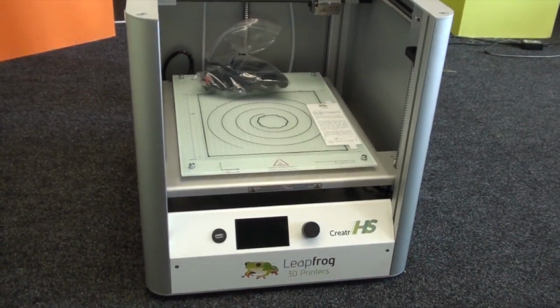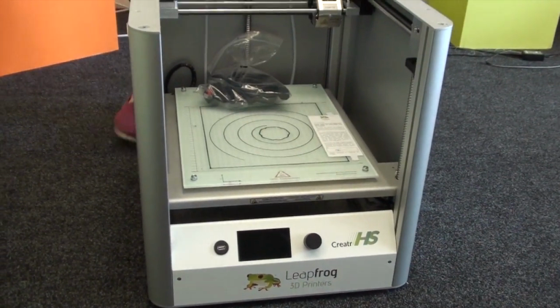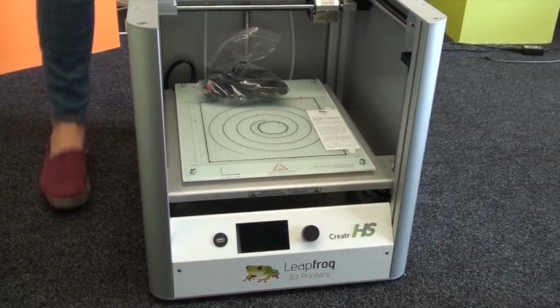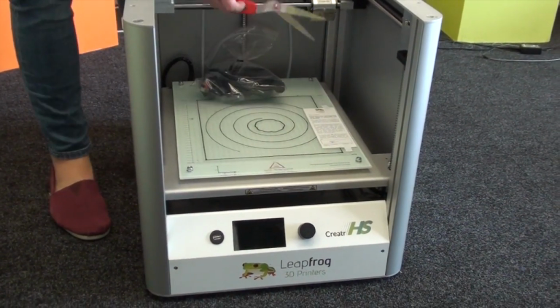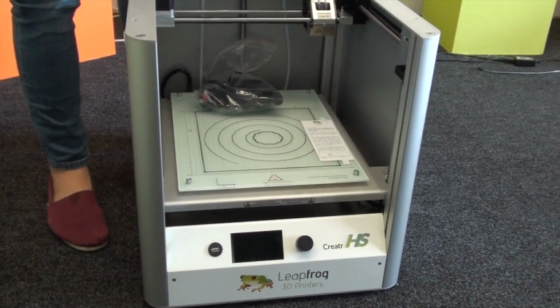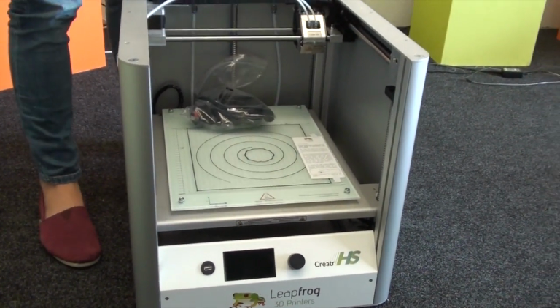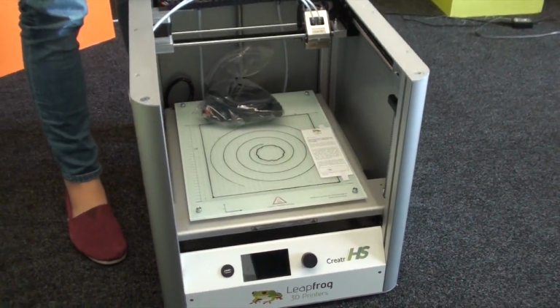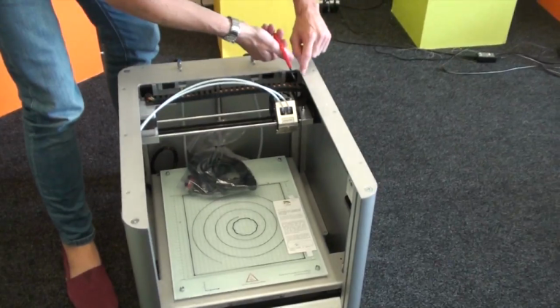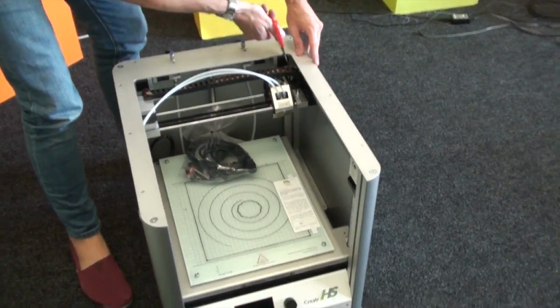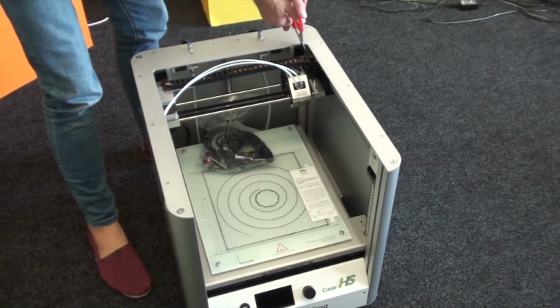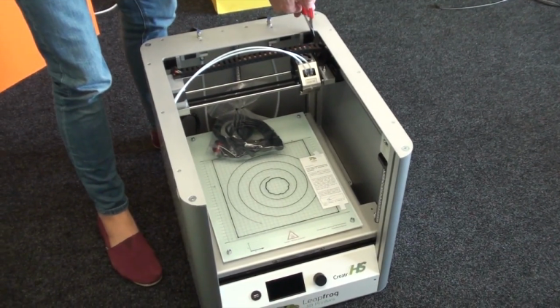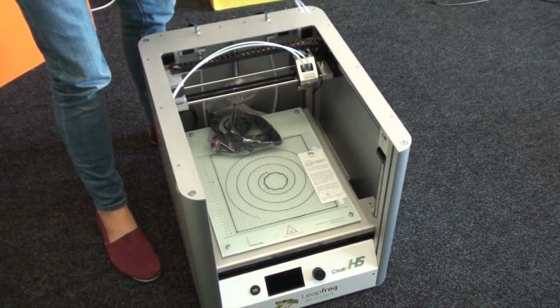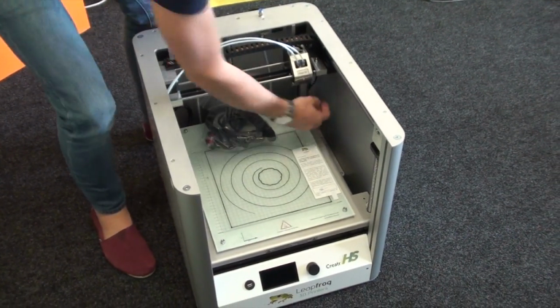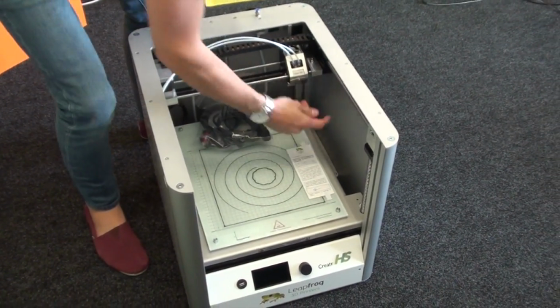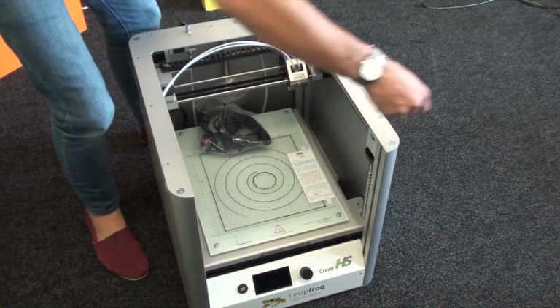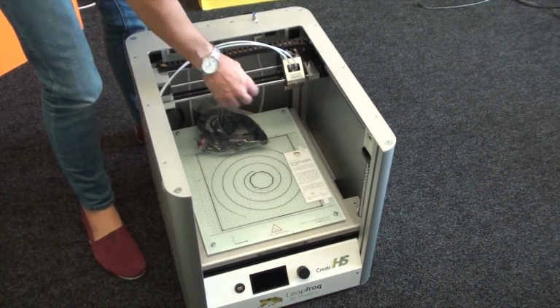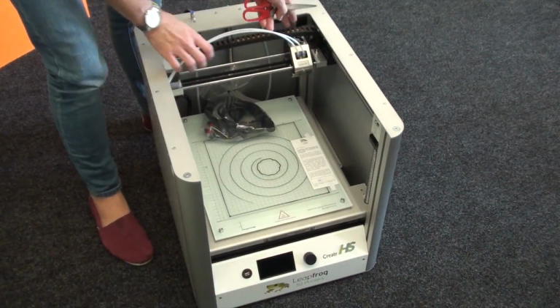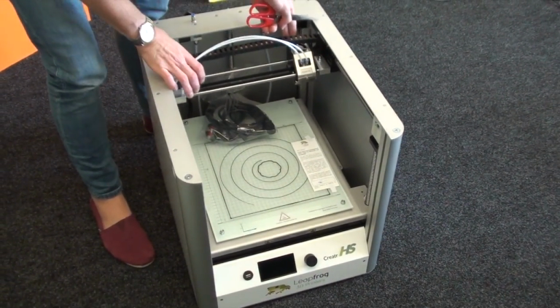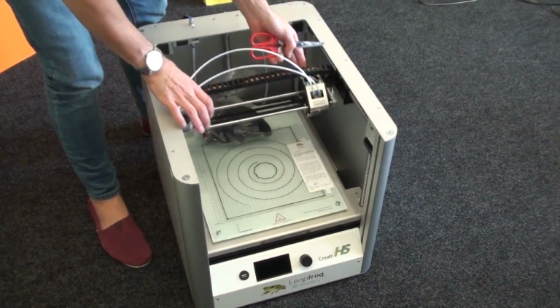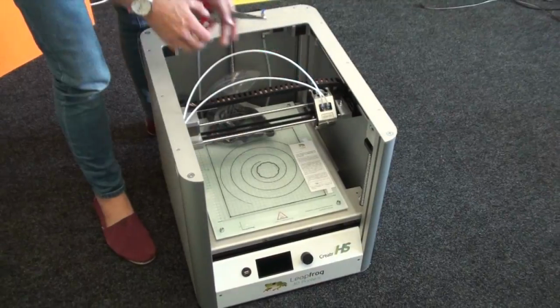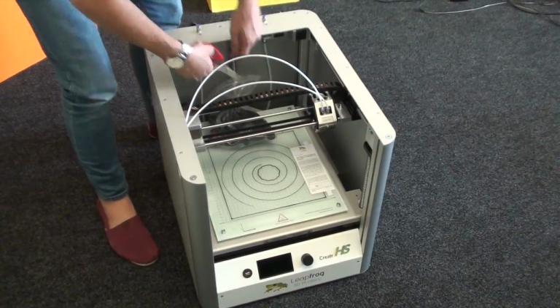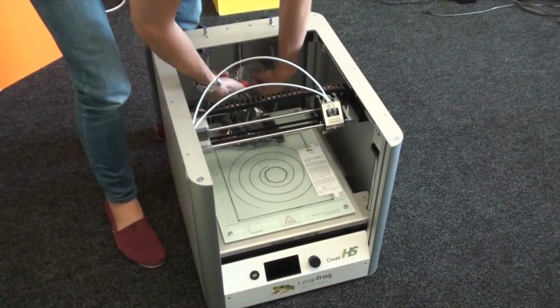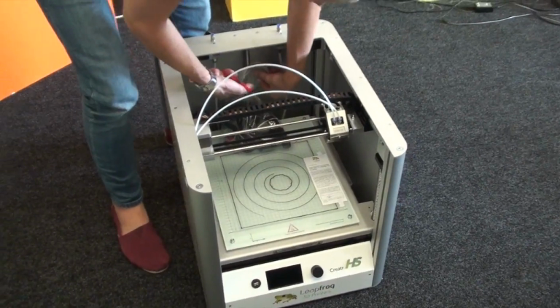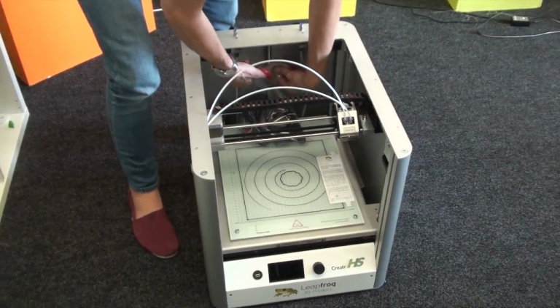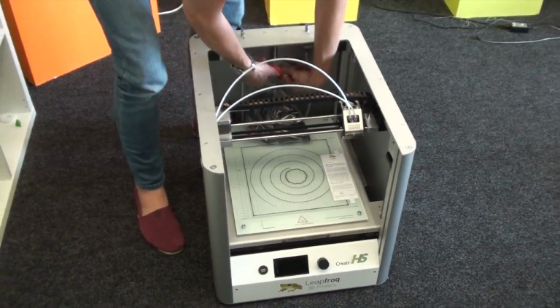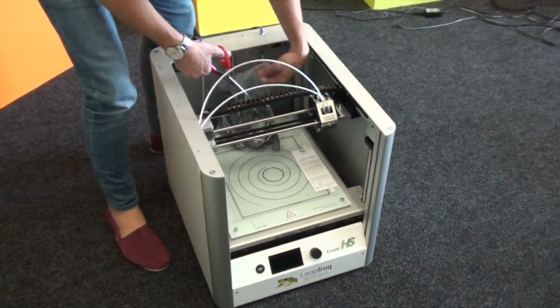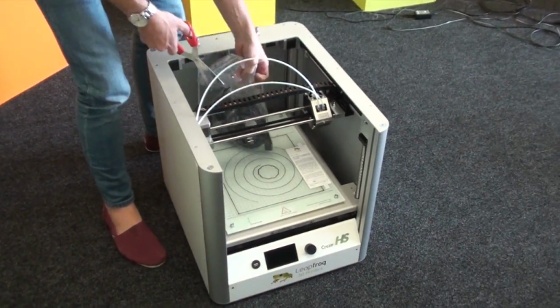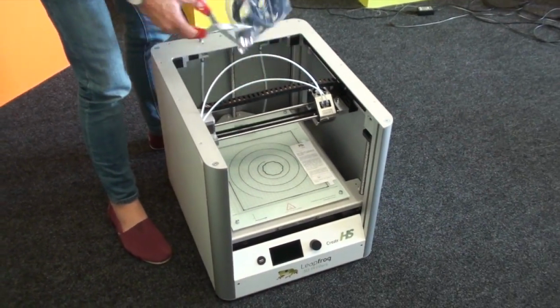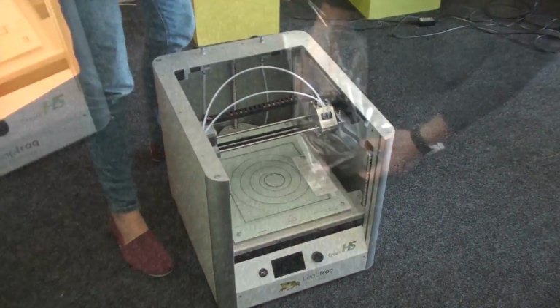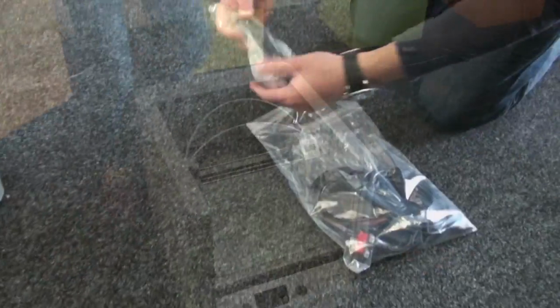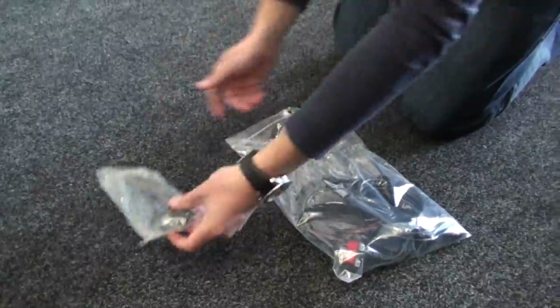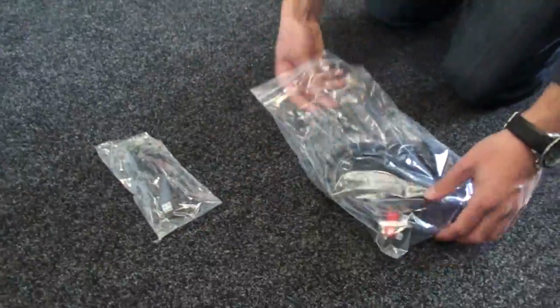I'm just going to cut this little cable tie so I can move the print head forward and get to the plug down here. It's very important to remember to remove that cable tie before we turn on the printer.